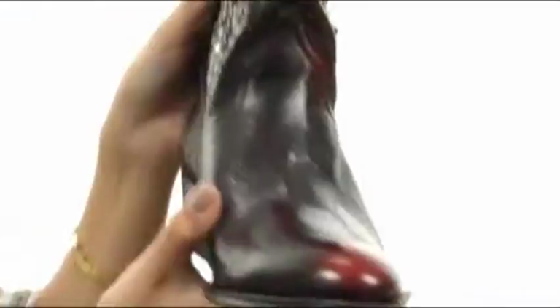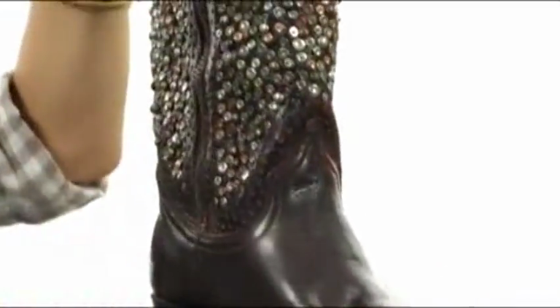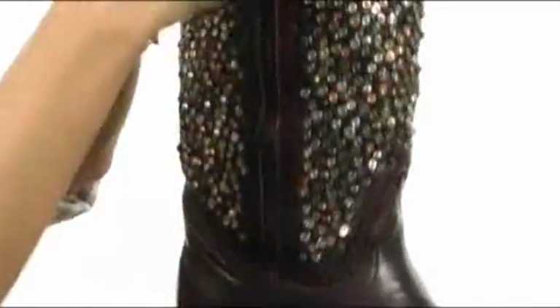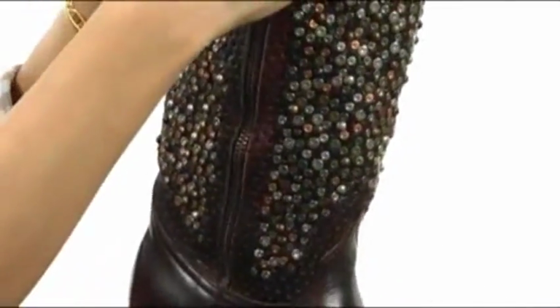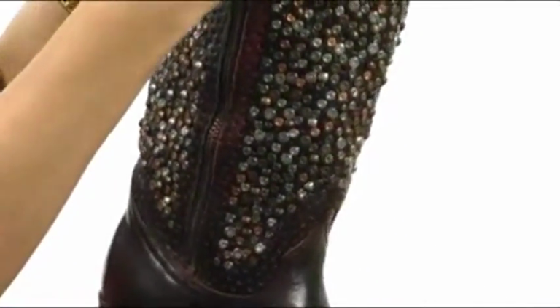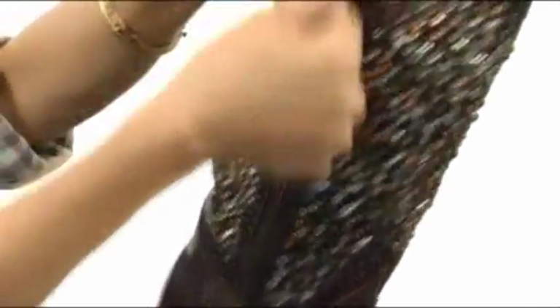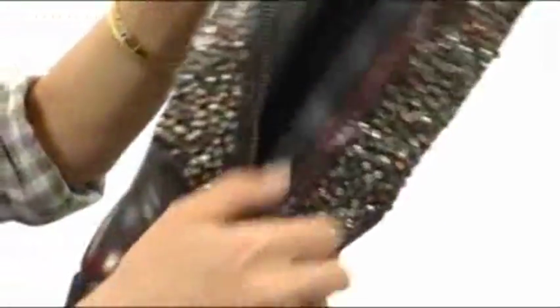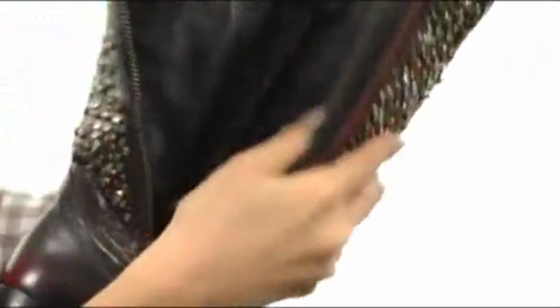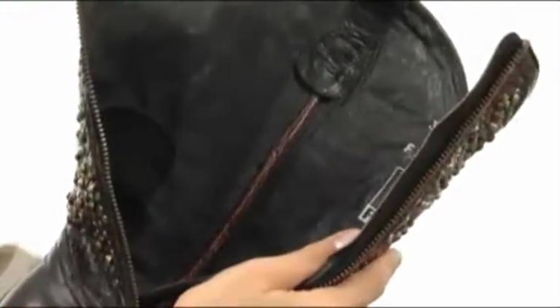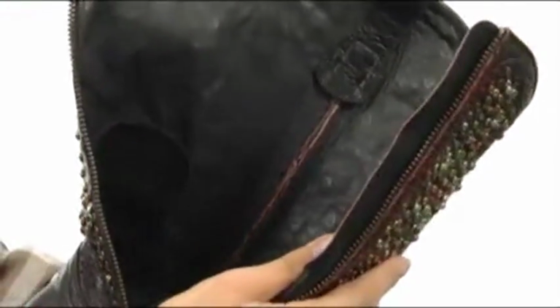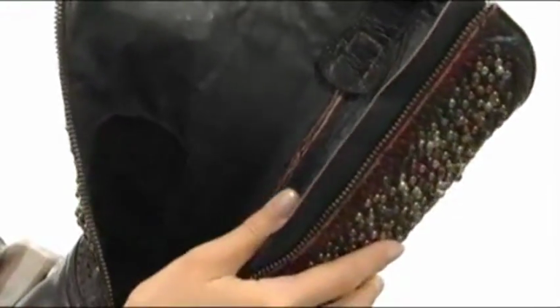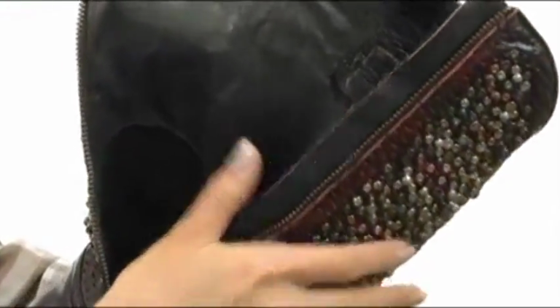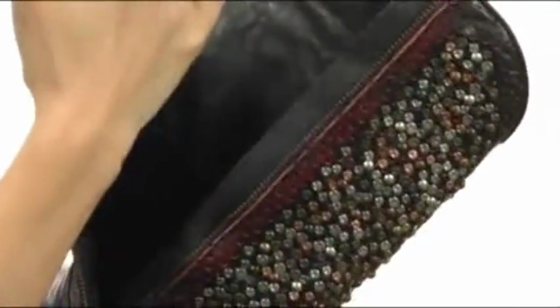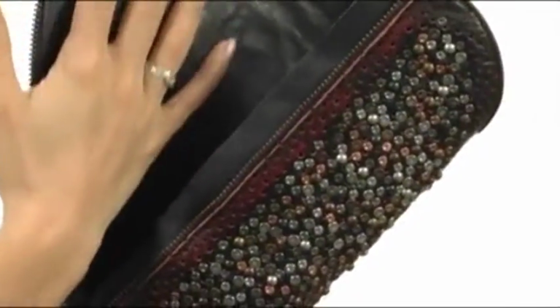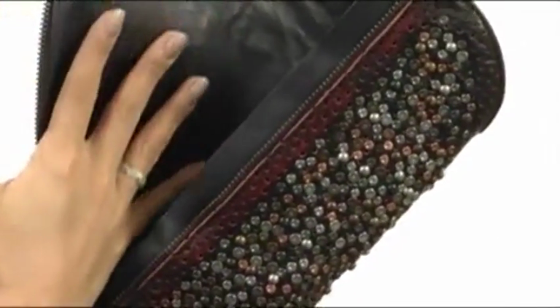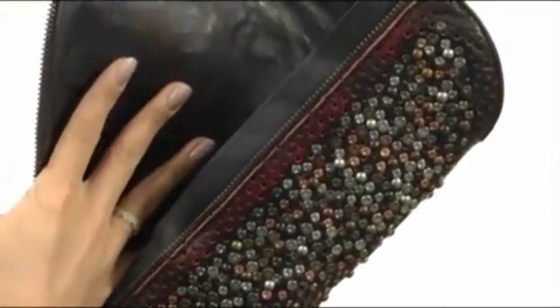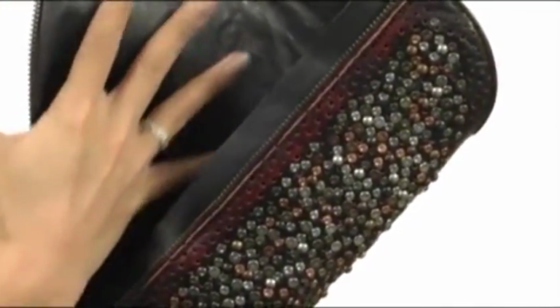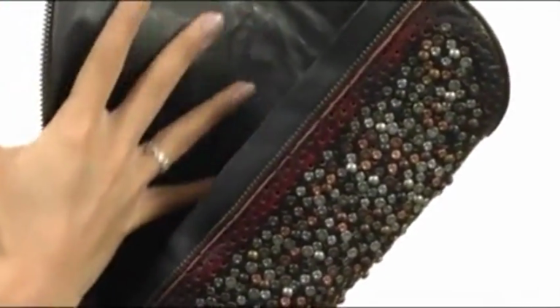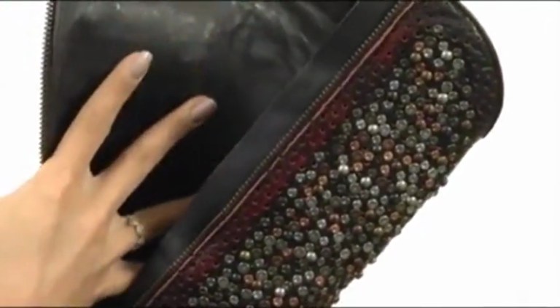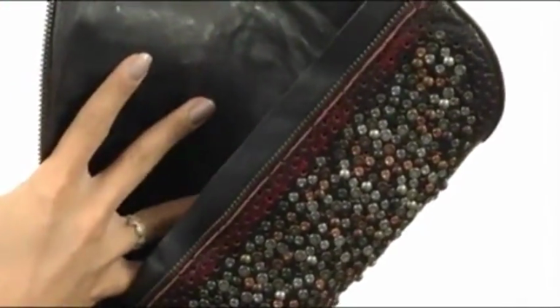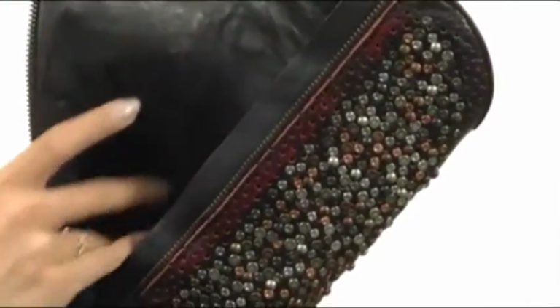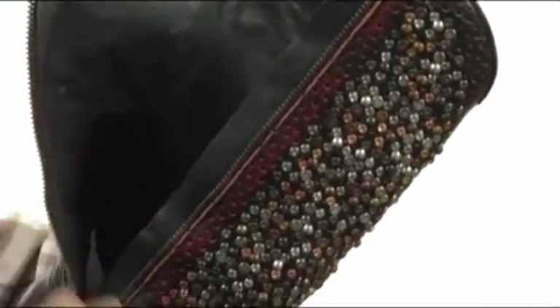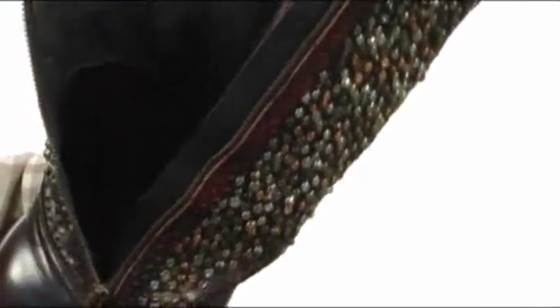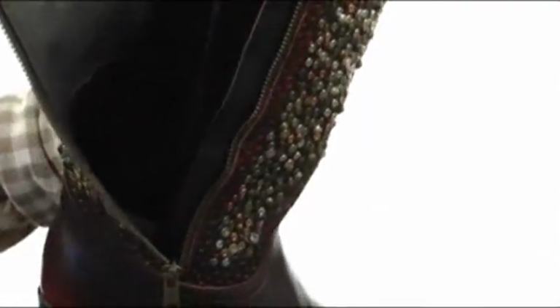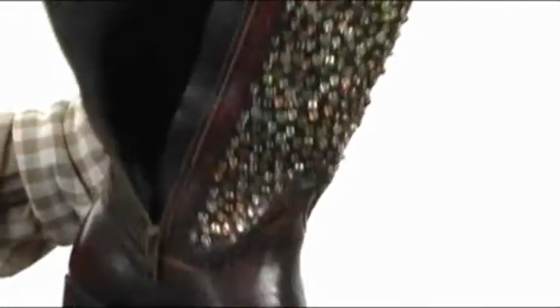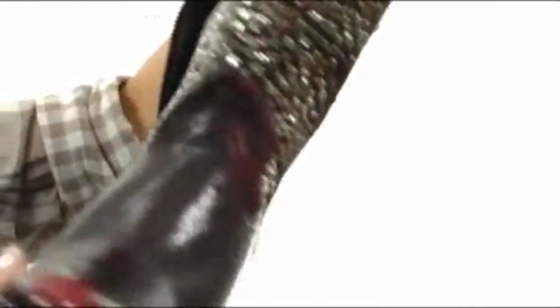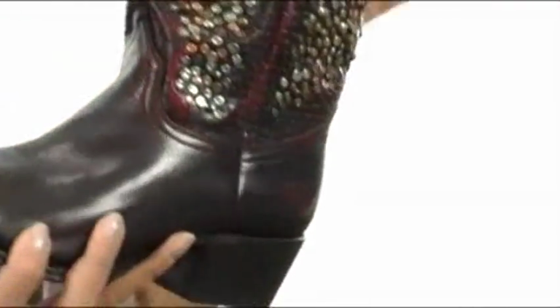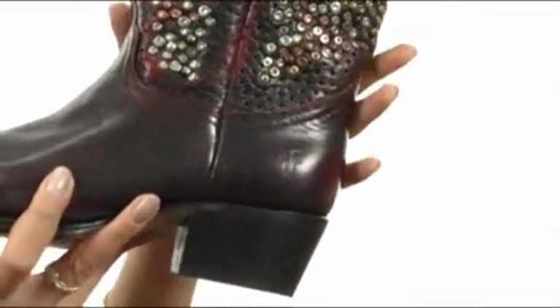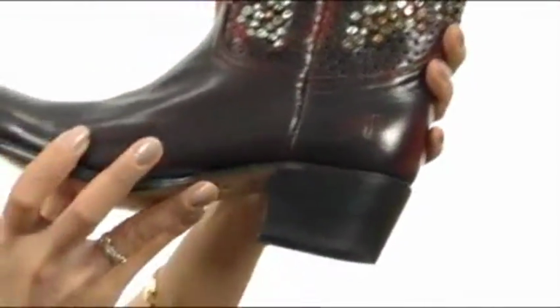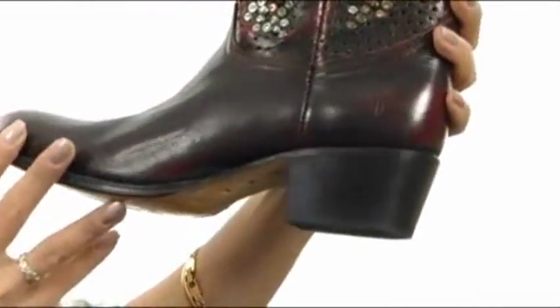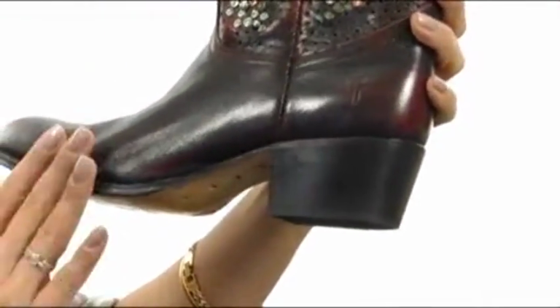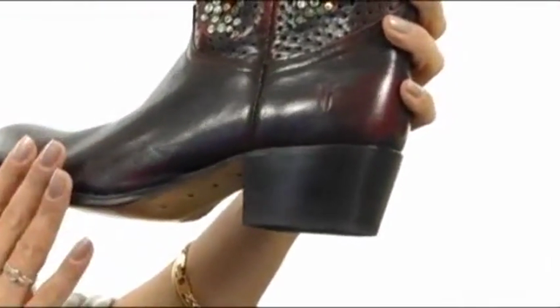as well as this great side zip closure so you can easily slip these on and take these off. It has a smooth leather lining that feels great to the touch, as well as a cushioned leather insole that's going to provide you with plenty of security and comfort.